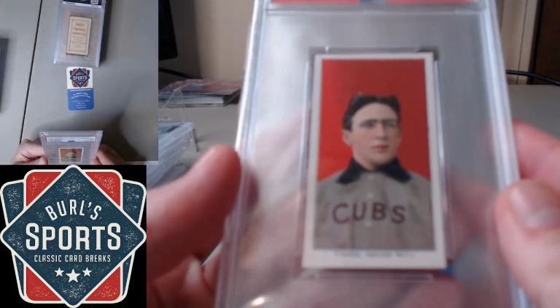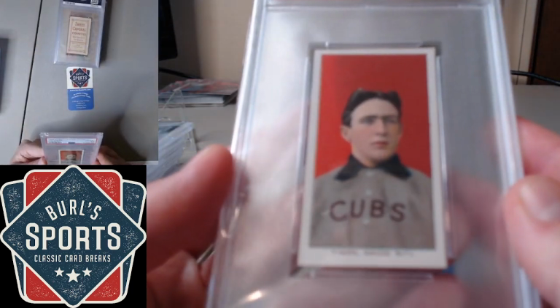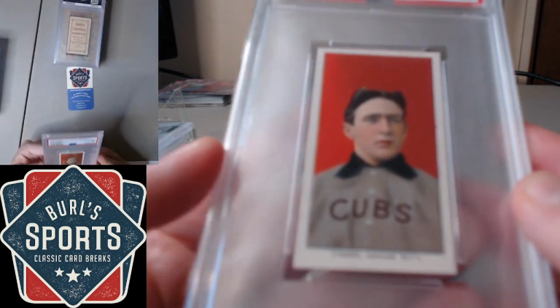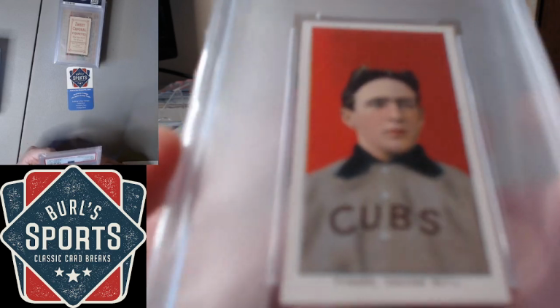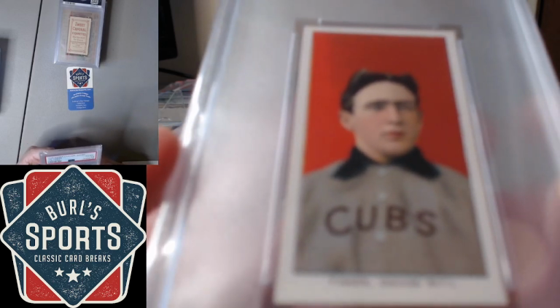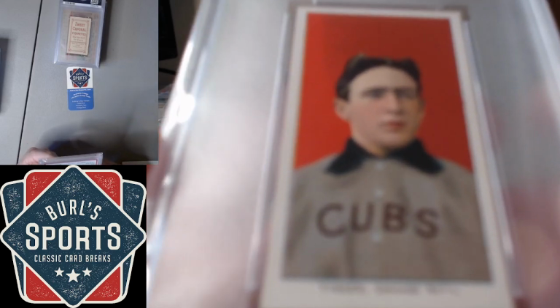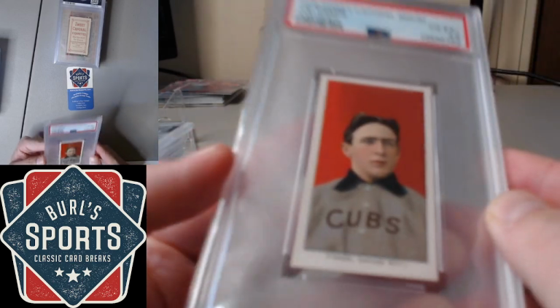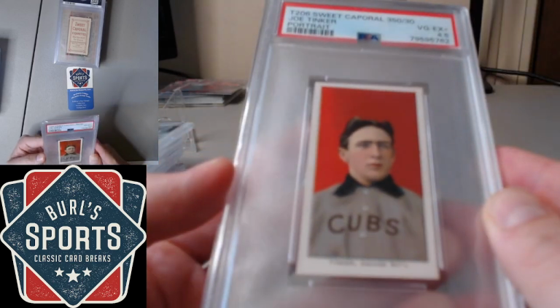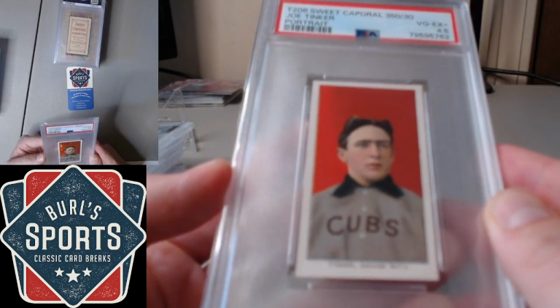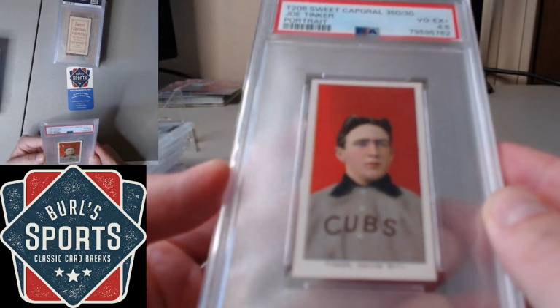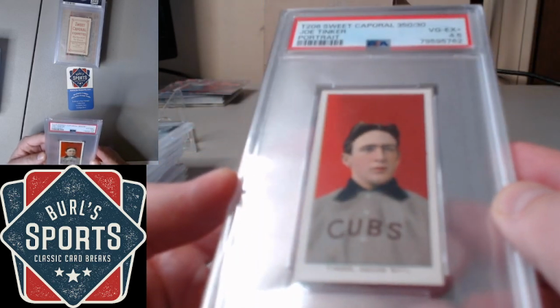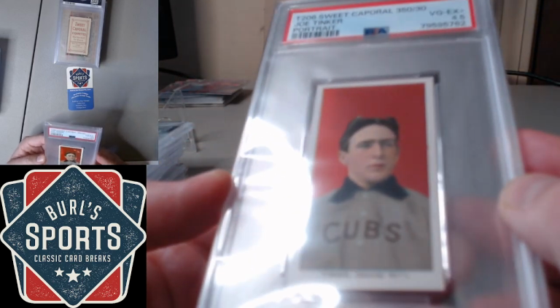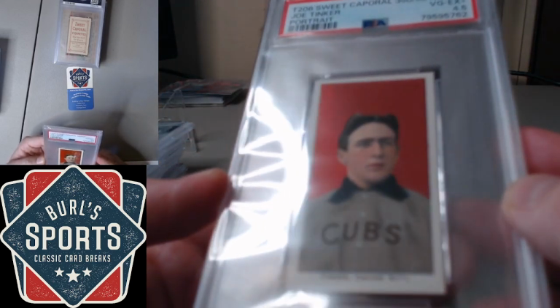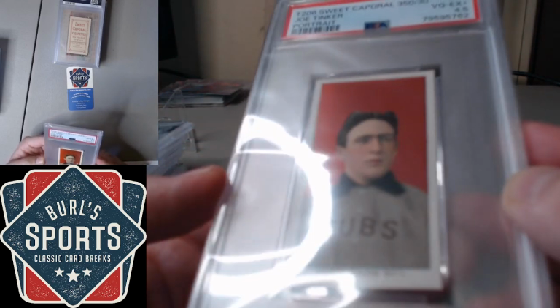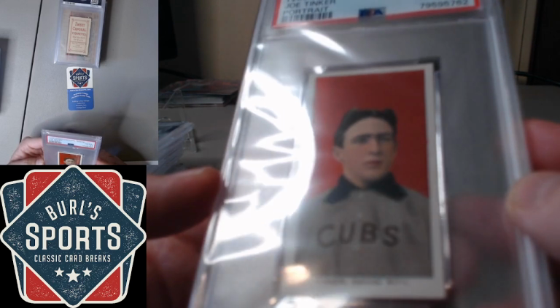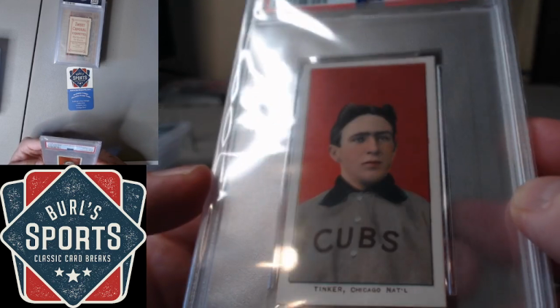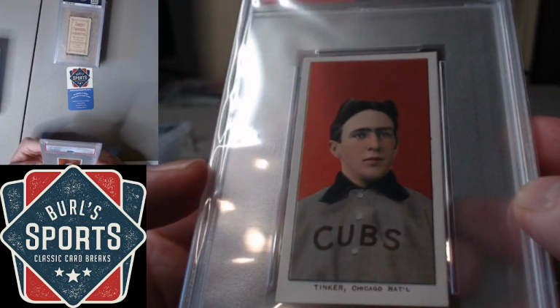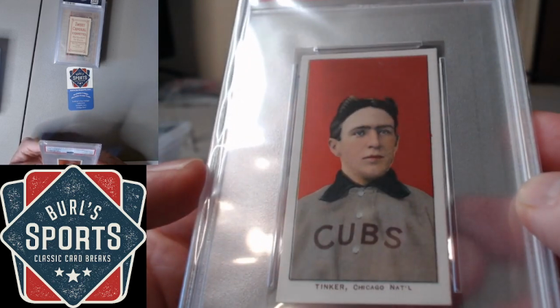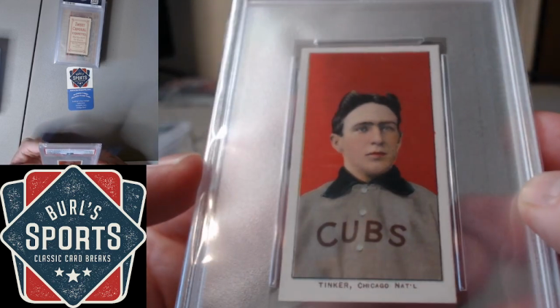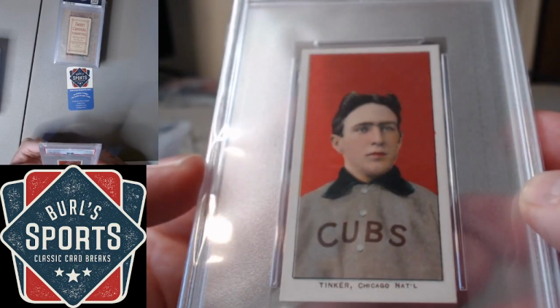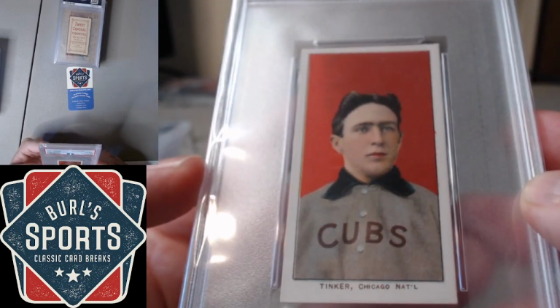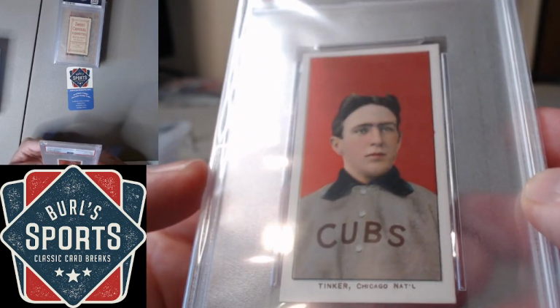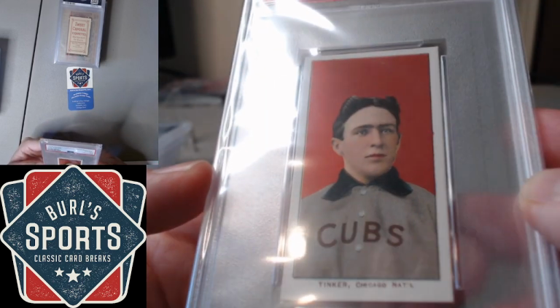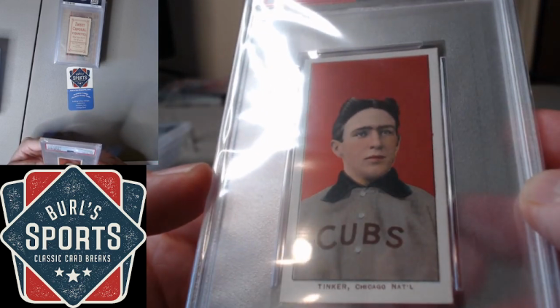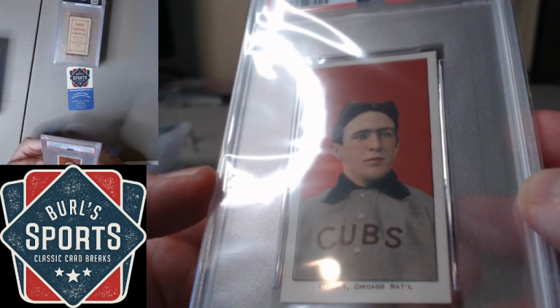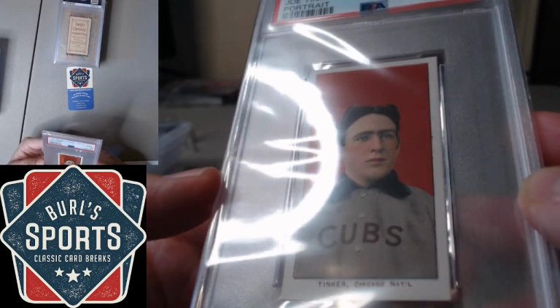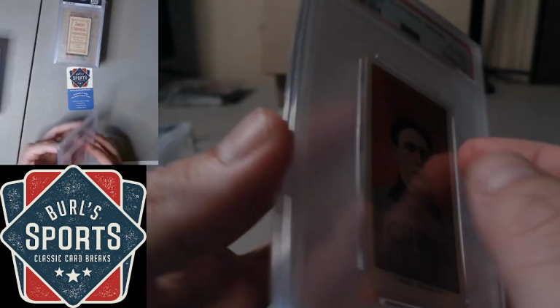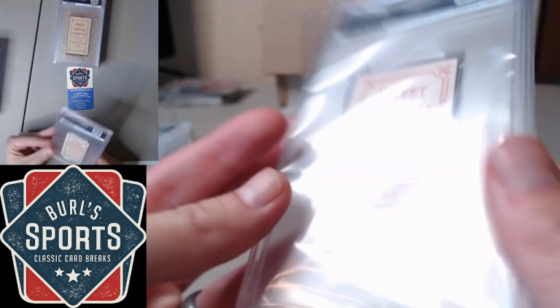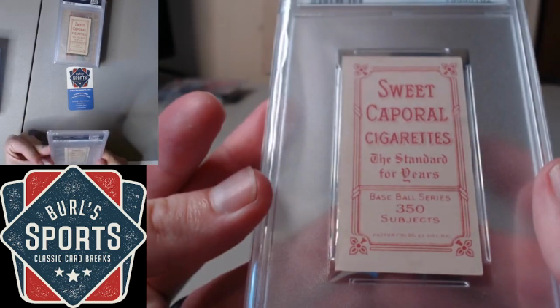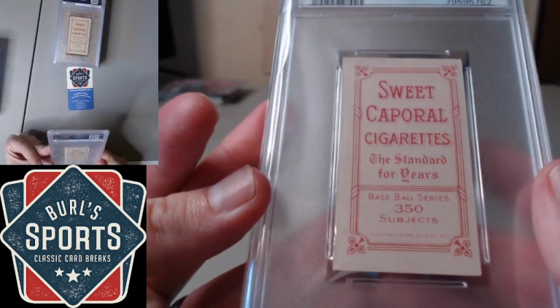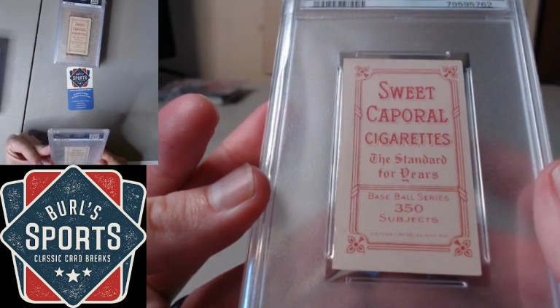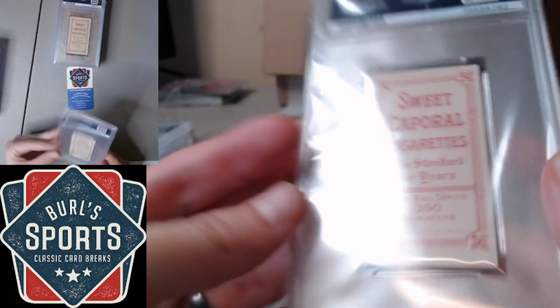Tinker Portrait — really nice example, snagging a 4.5. A little diamond cut, but other than that, really clean, crisp card. Good stuff.